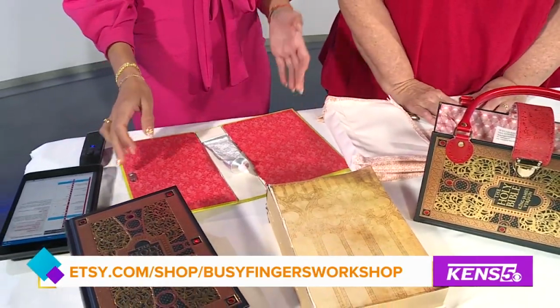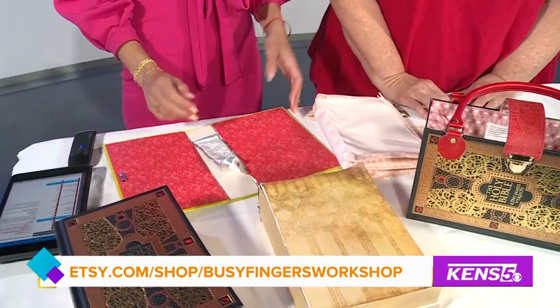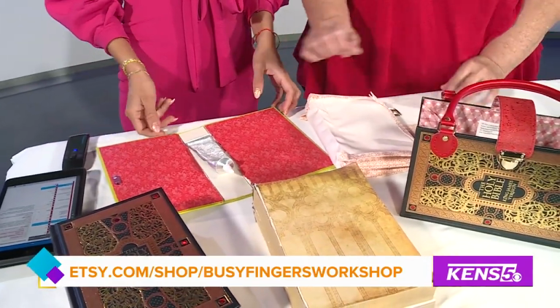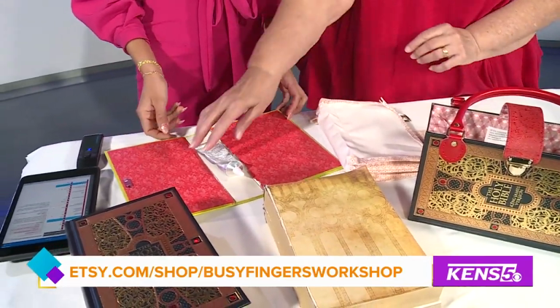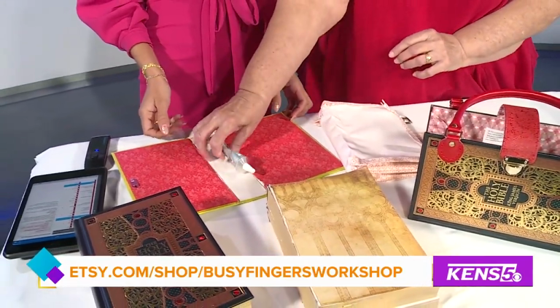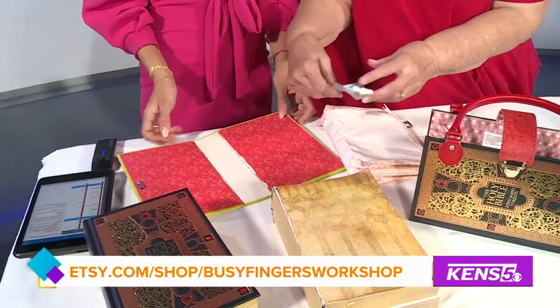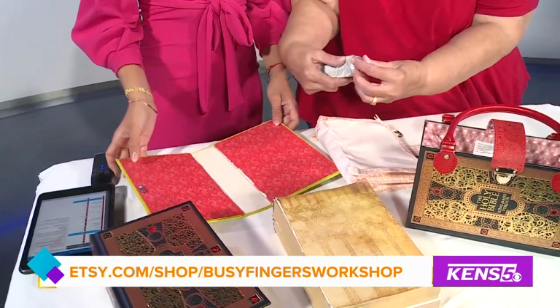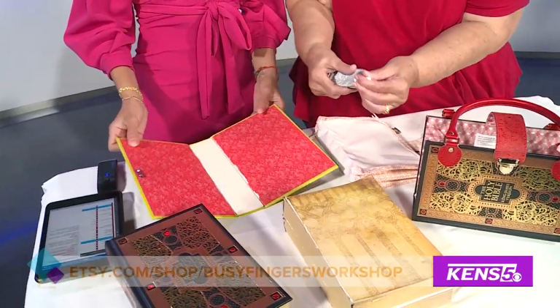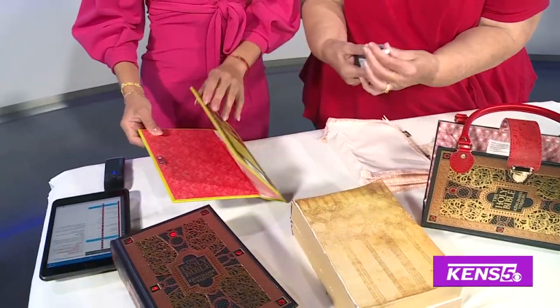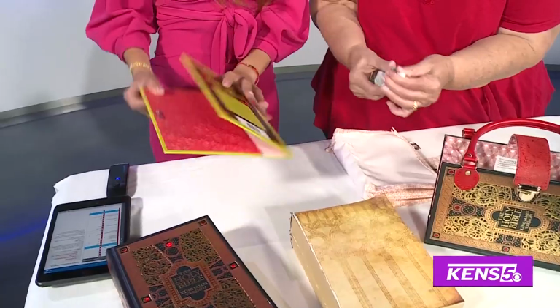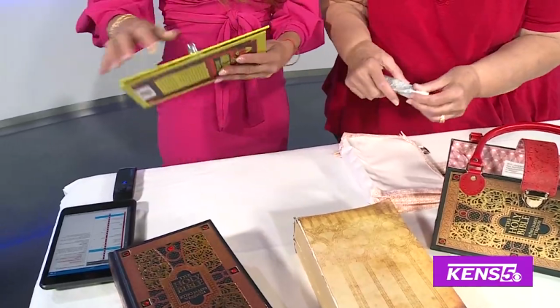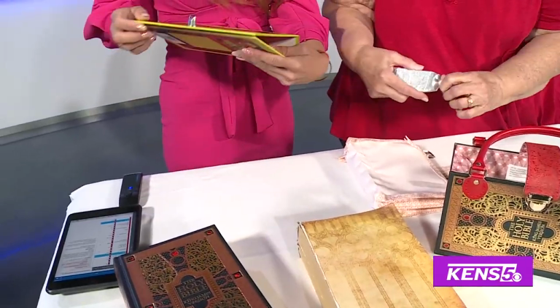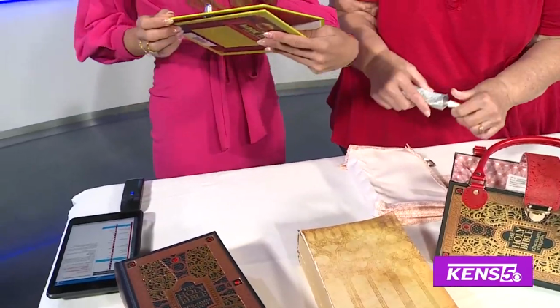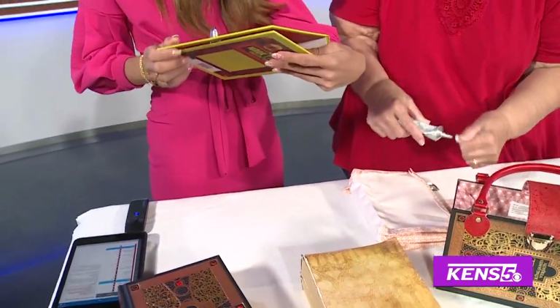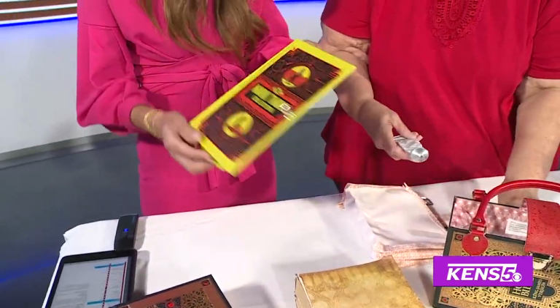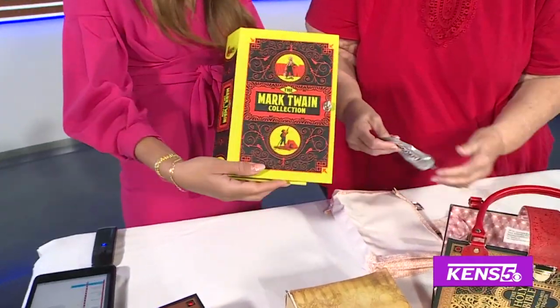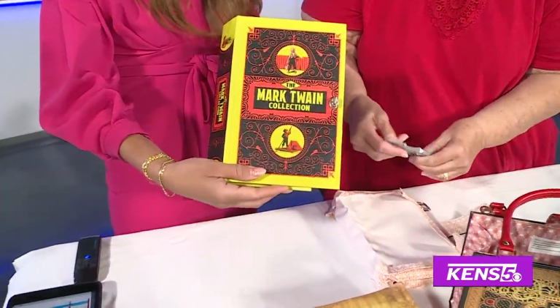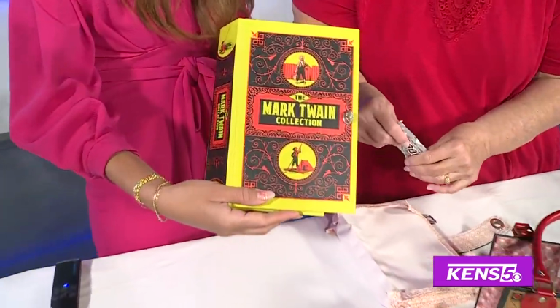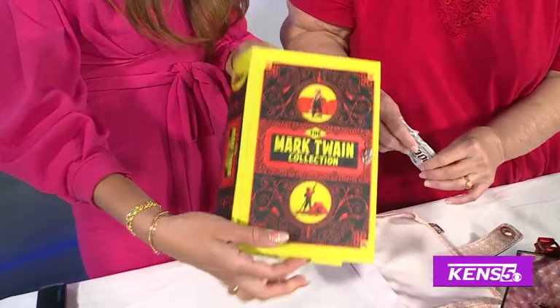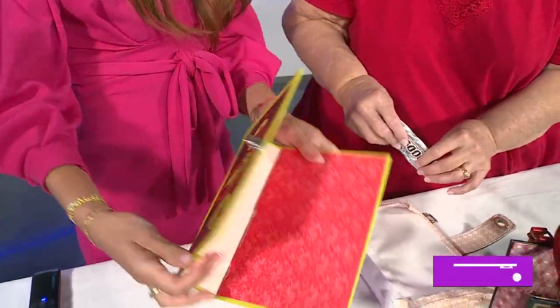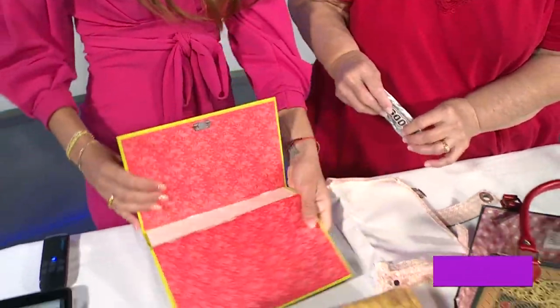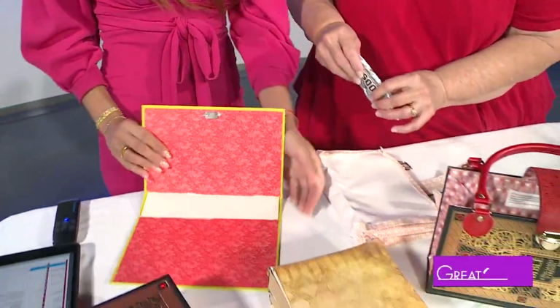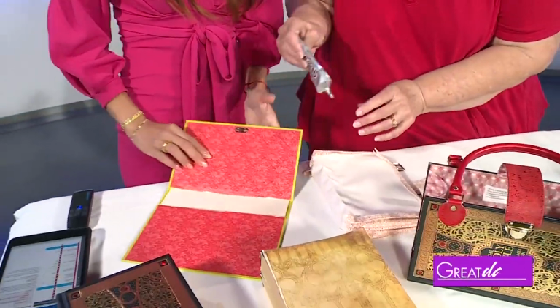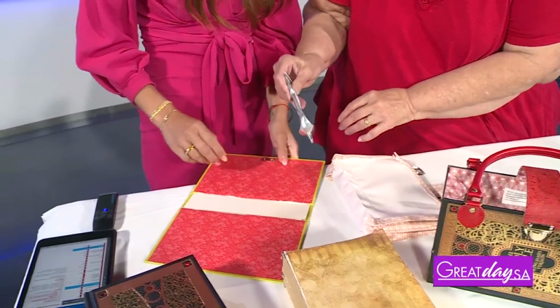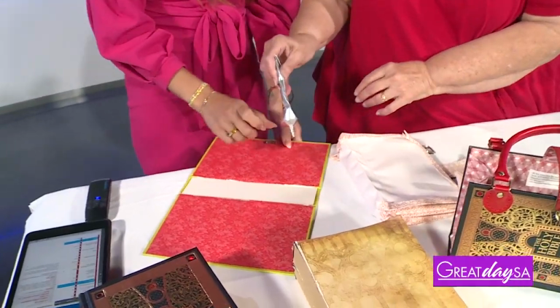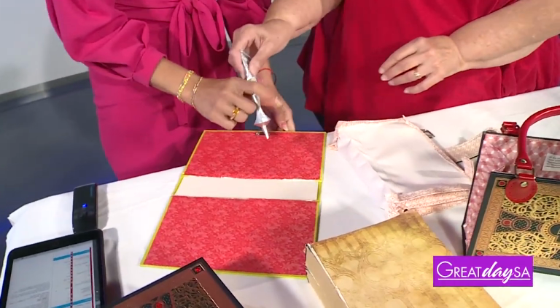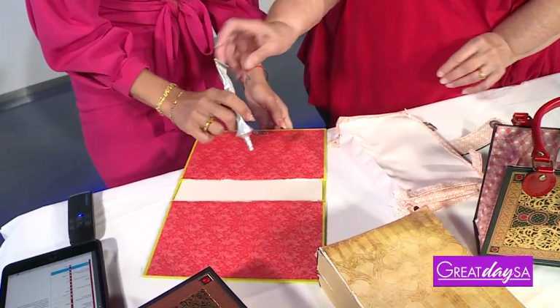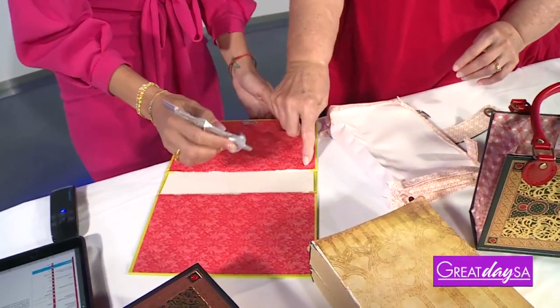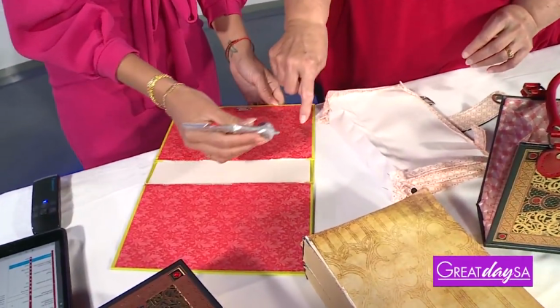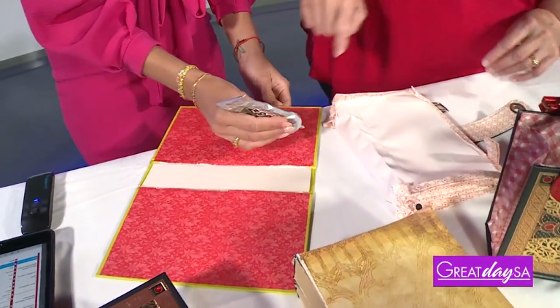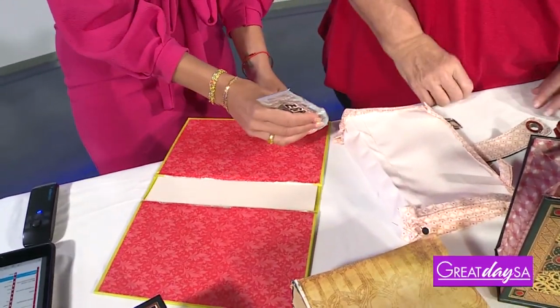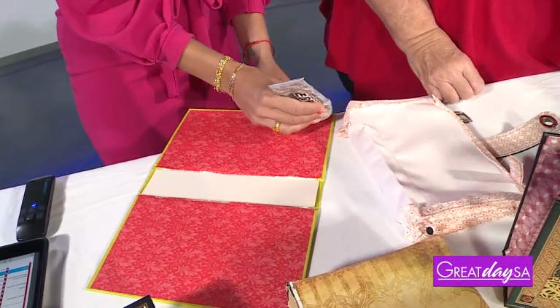And you're going to show me how it's done right now. Yes. So this cover — today we have the Mark Twain collection, y'all, so cute. And I'll run a bead around the edge.